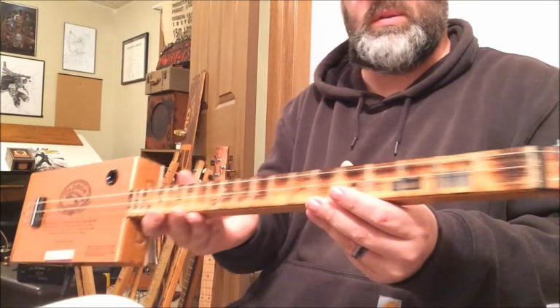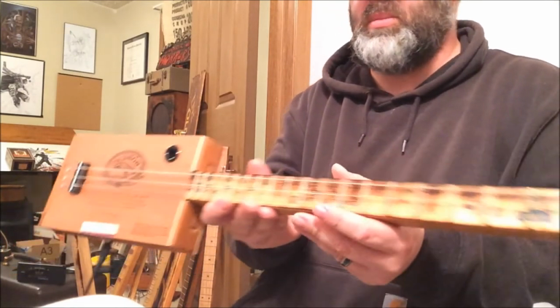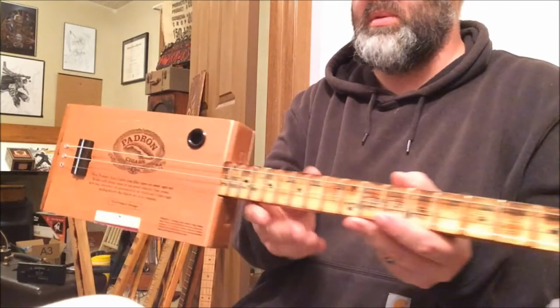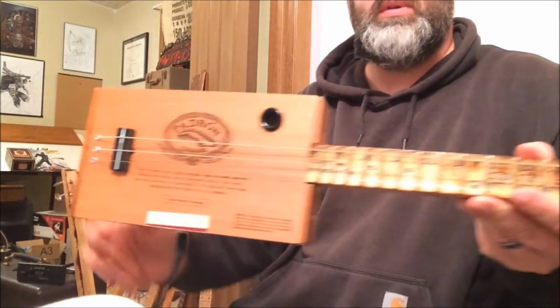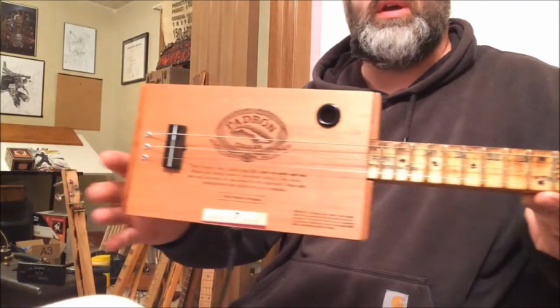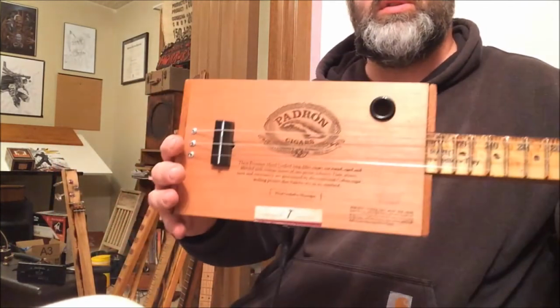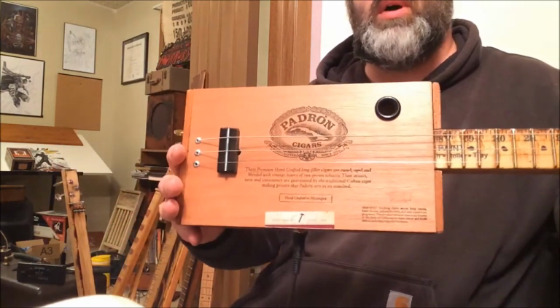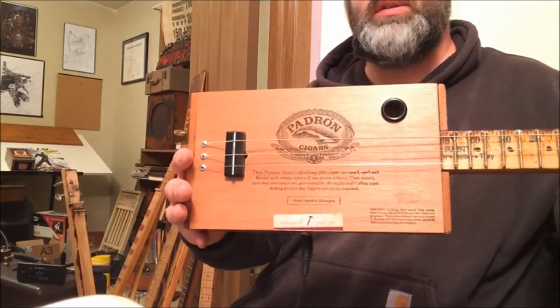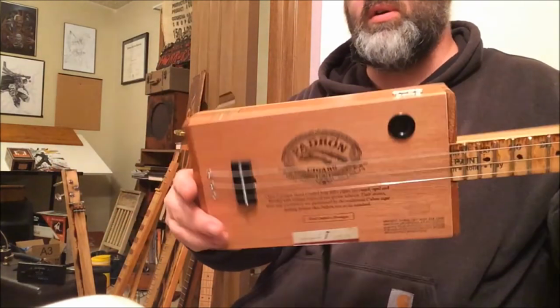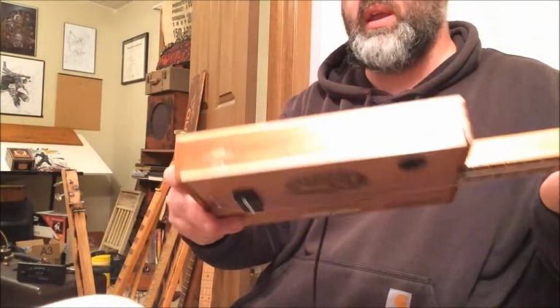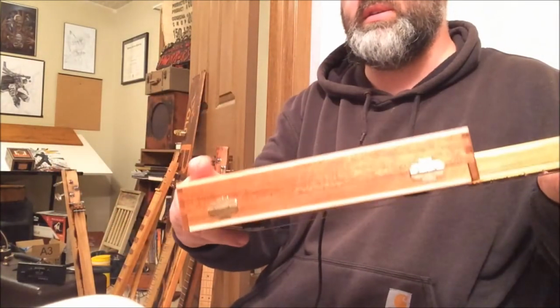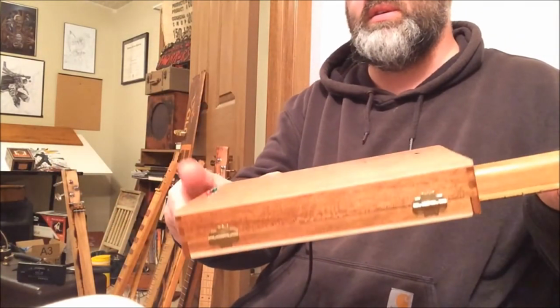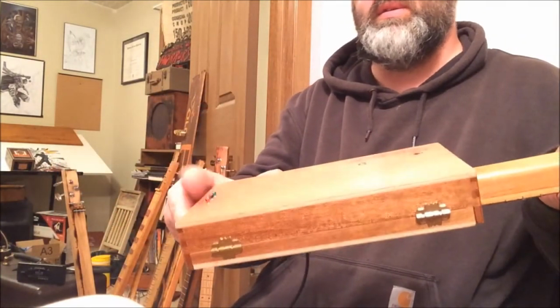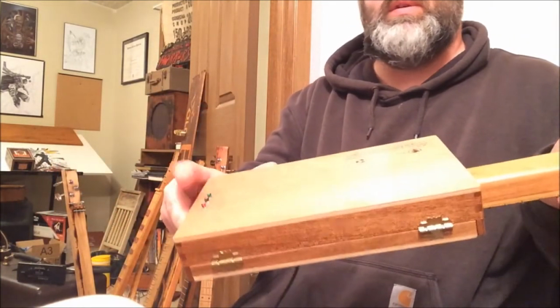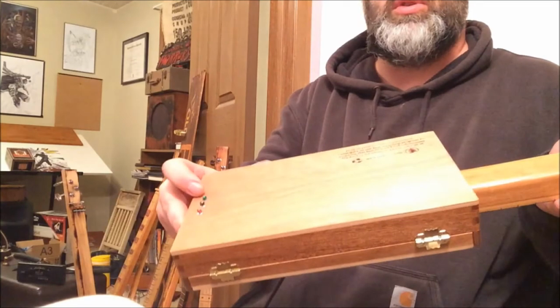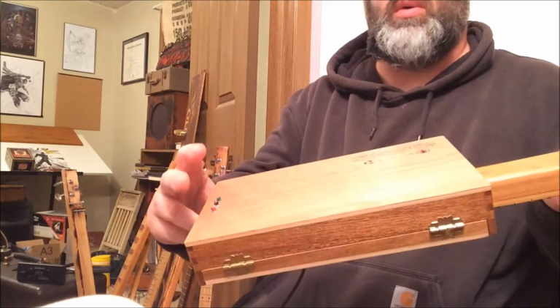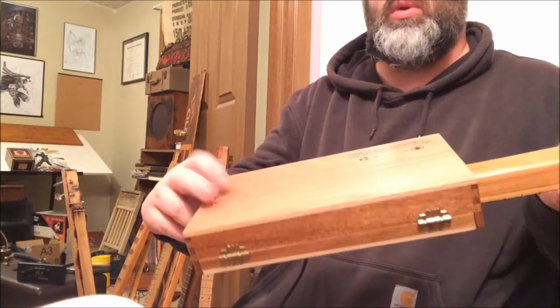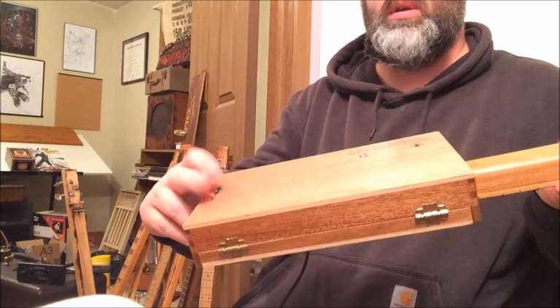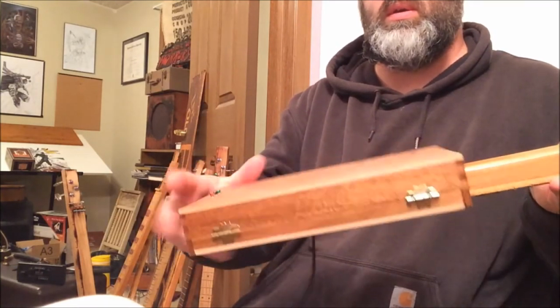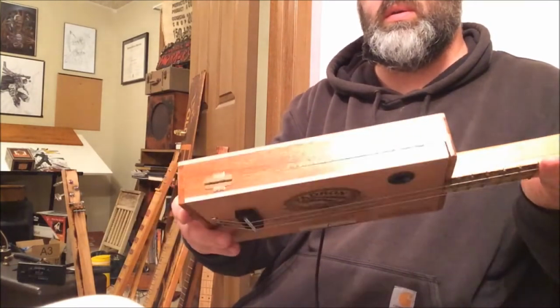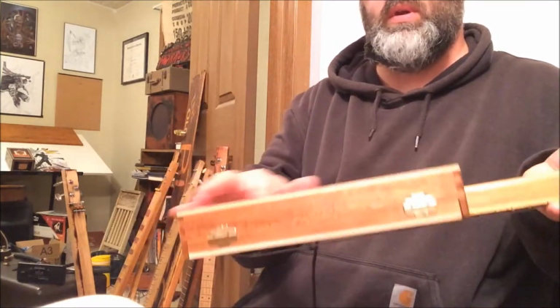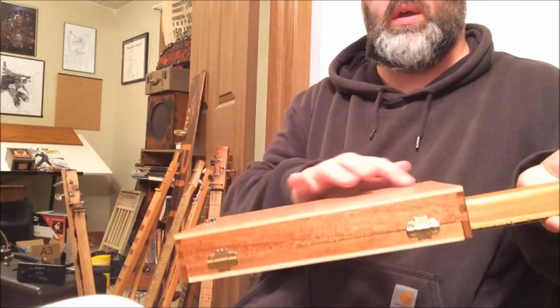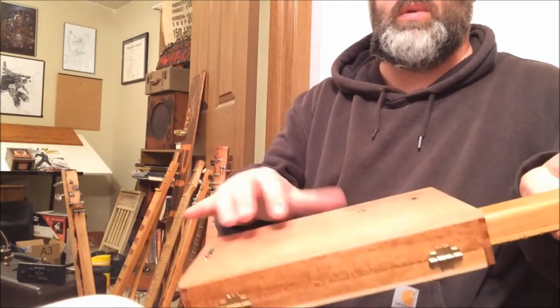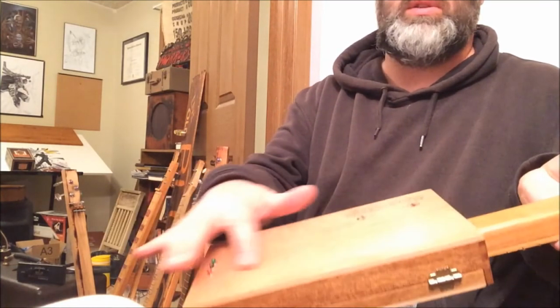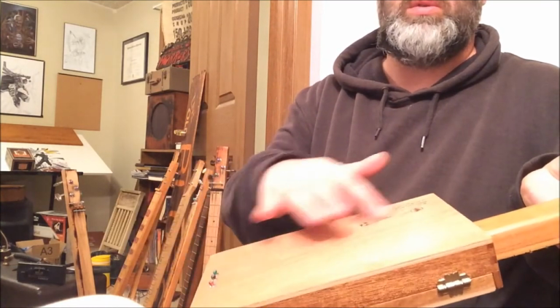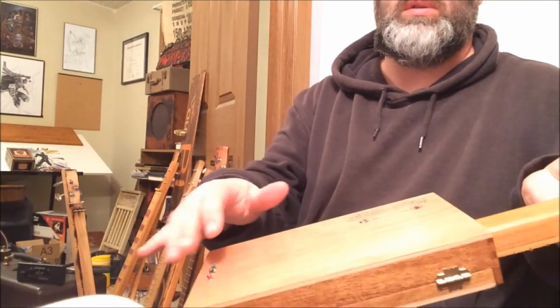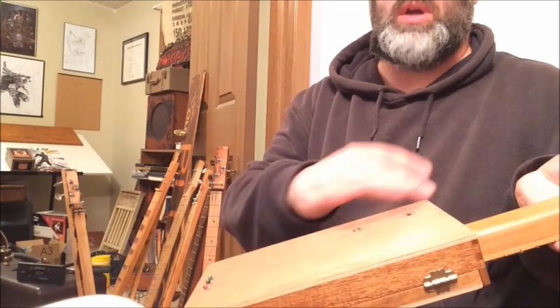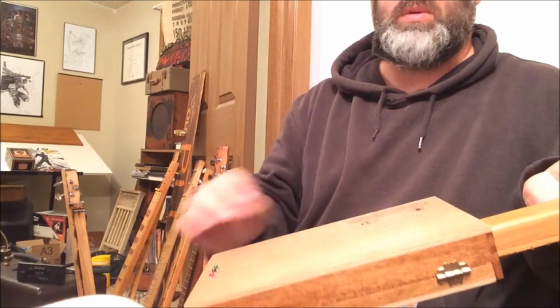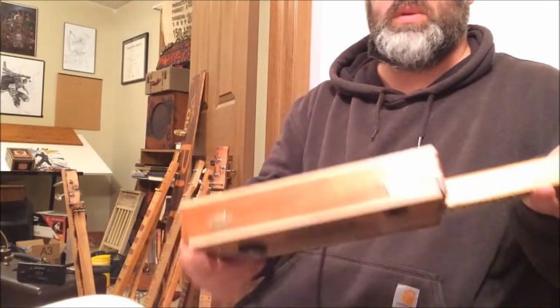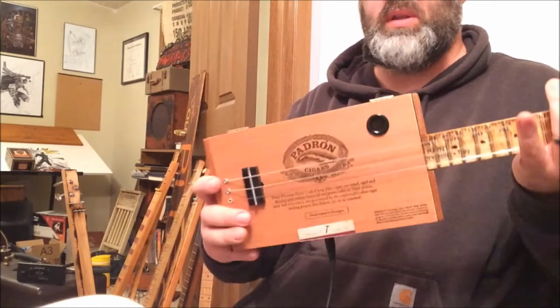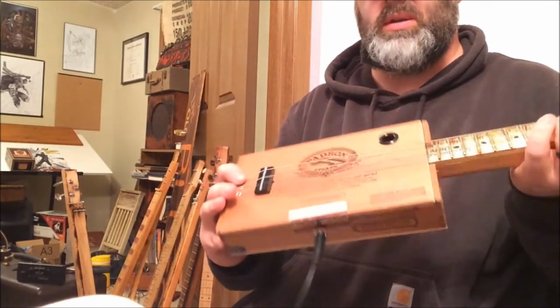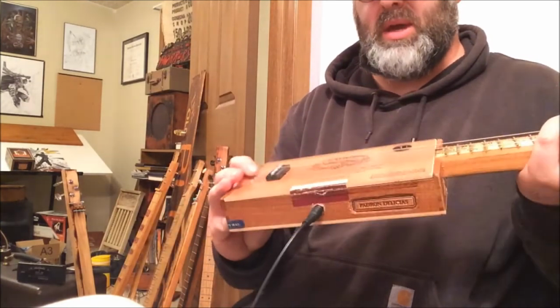It's just a simple nice little cigar box guitar. It has strings going through it. It was actually used in a smoke shop, so that's why it's got the scratch in the back.